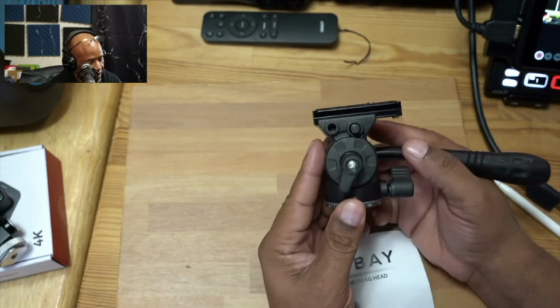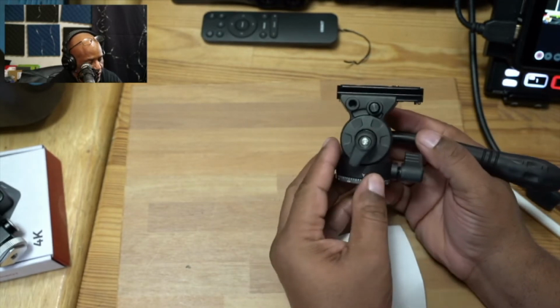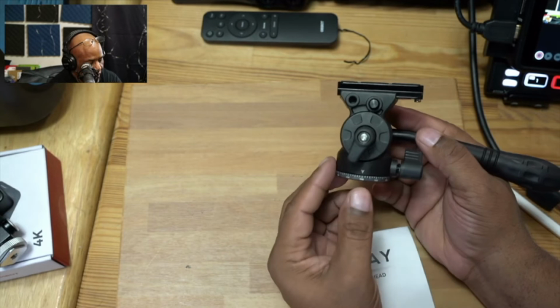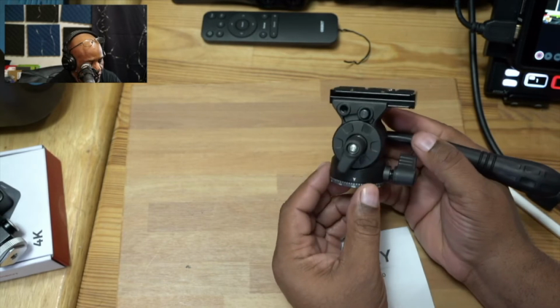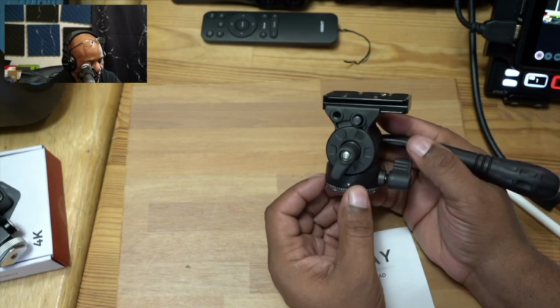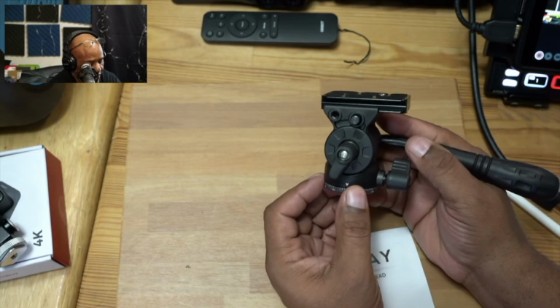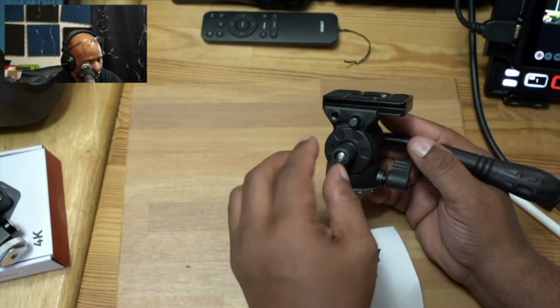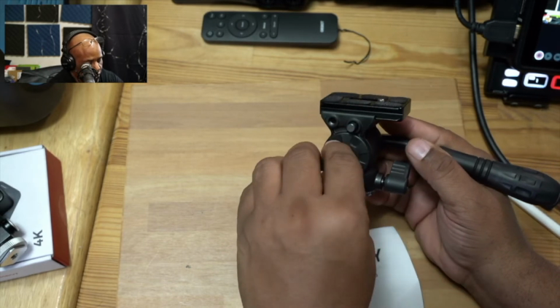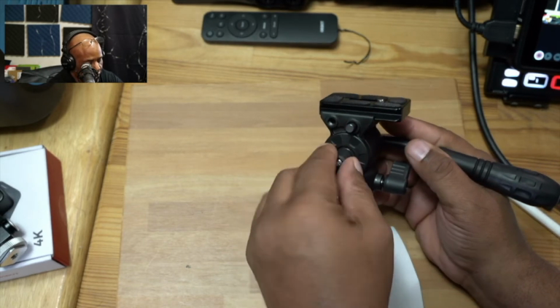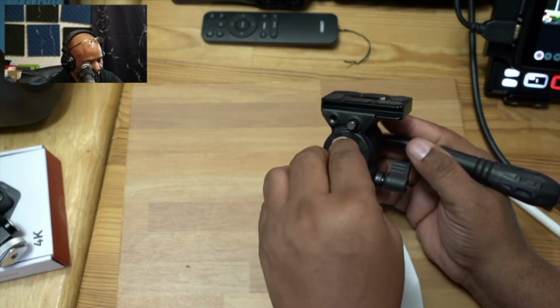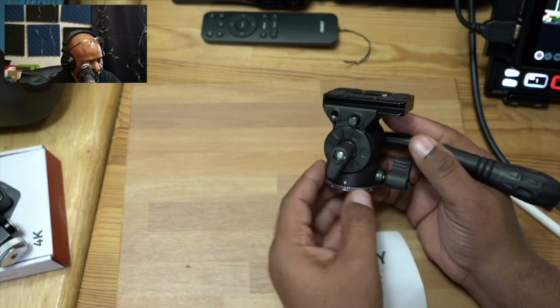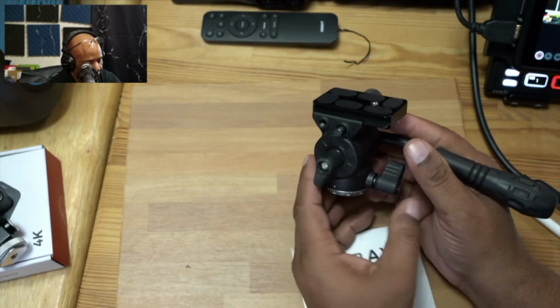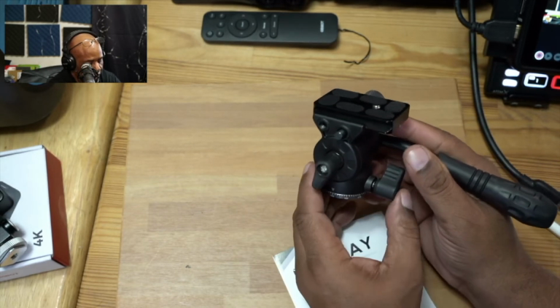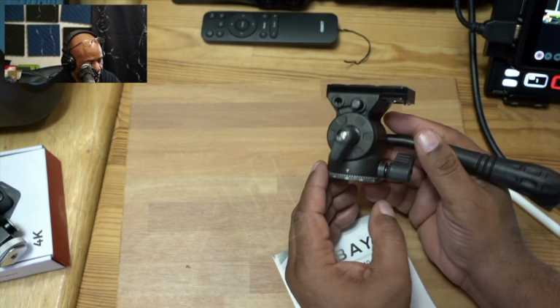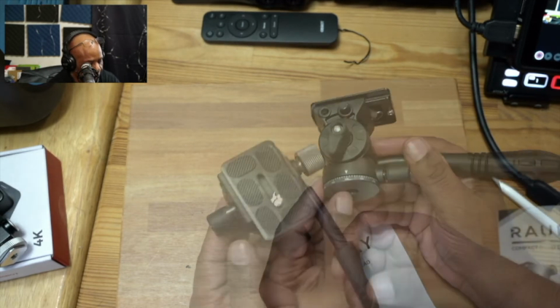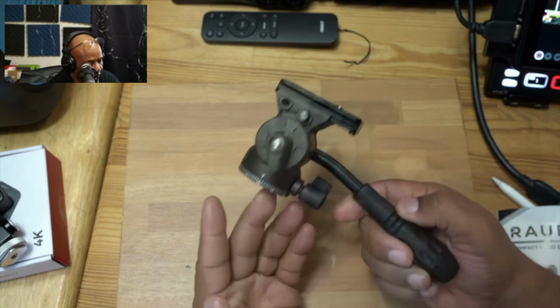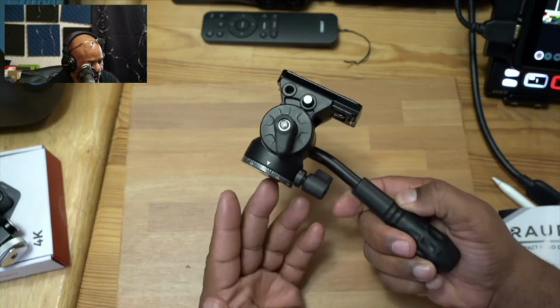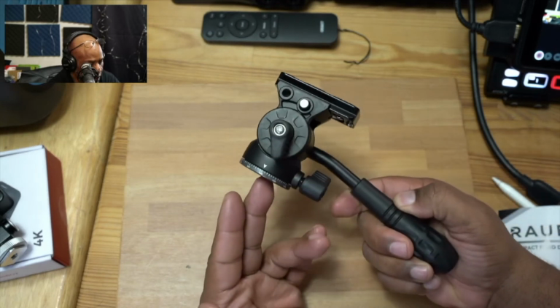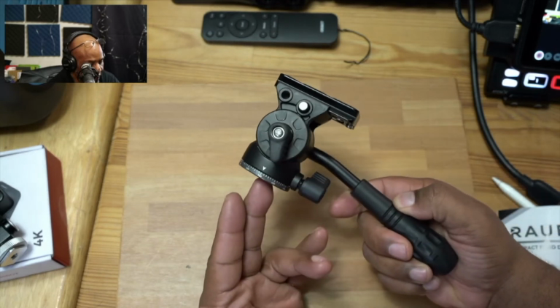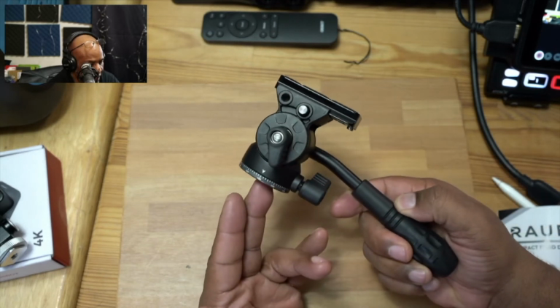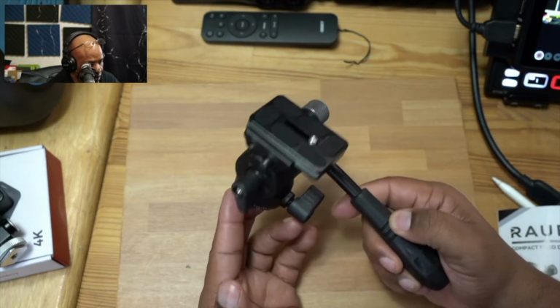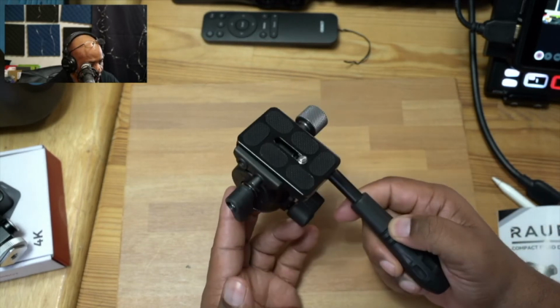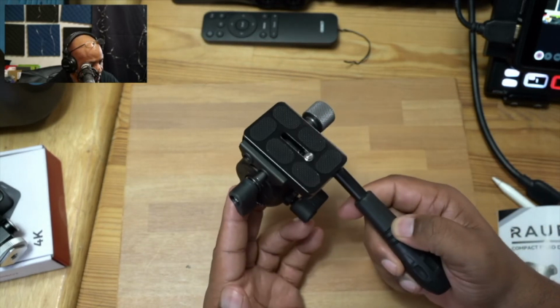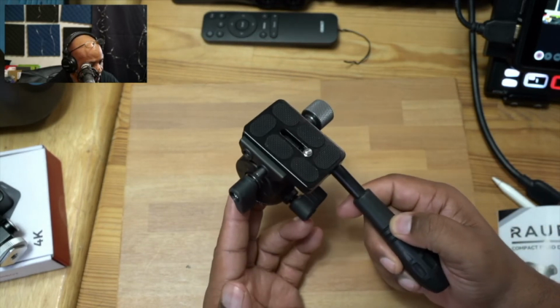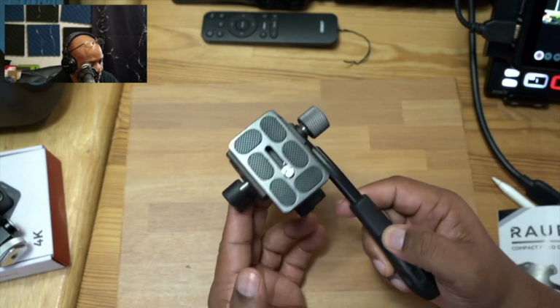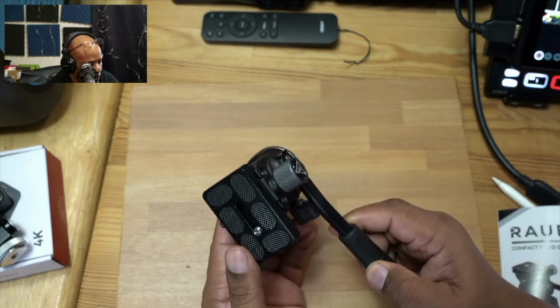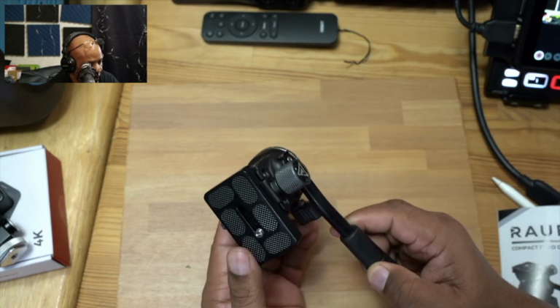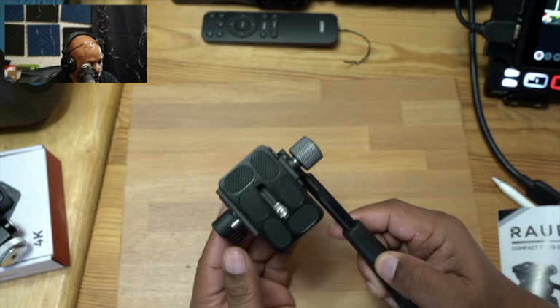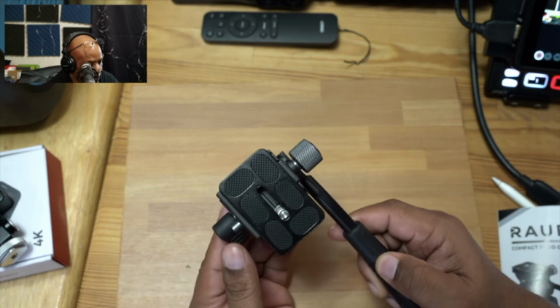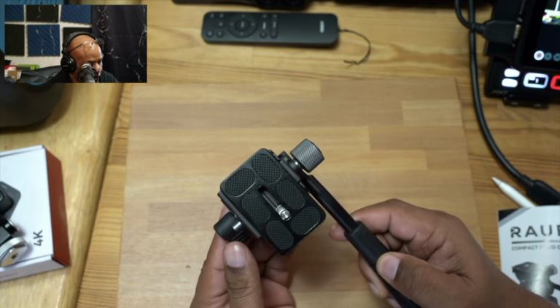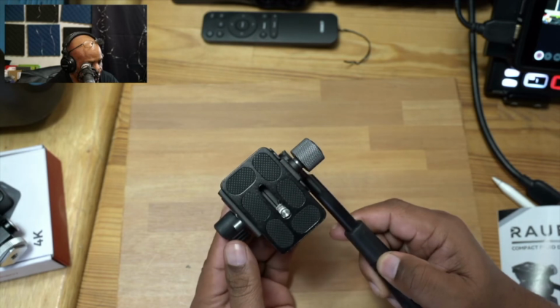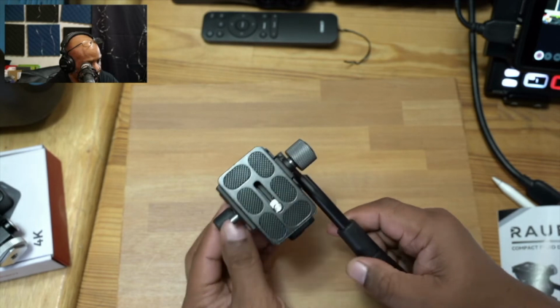You can also control your panning as well as your tilting. This can work with any type of tripod of any size, but we're just going to pick something really small and test it with that.